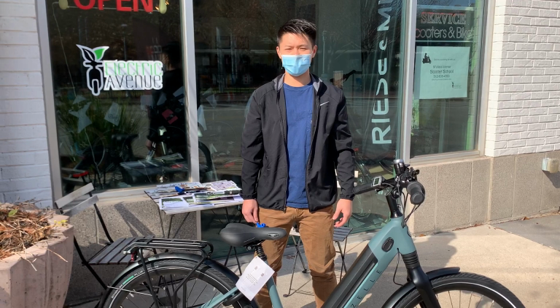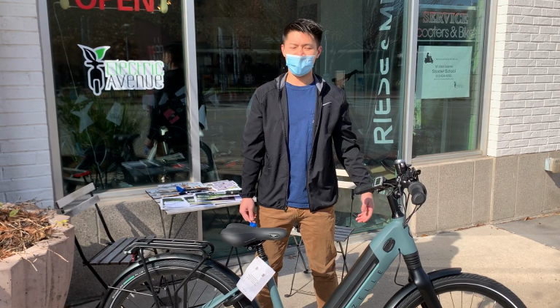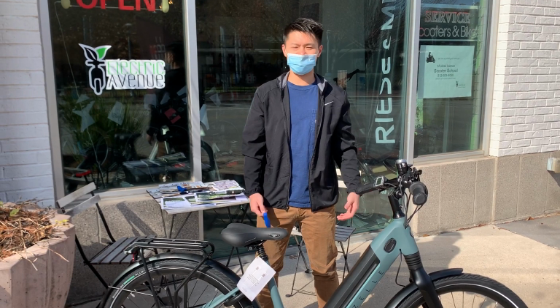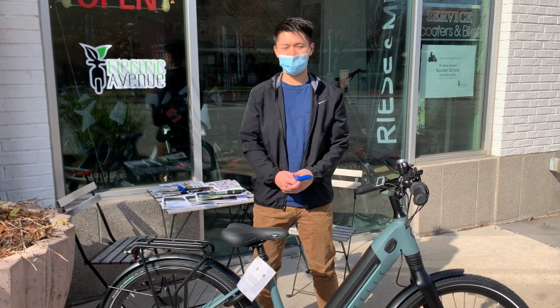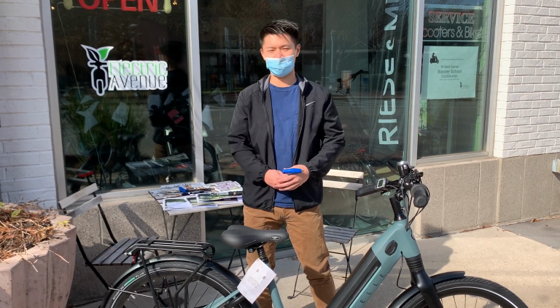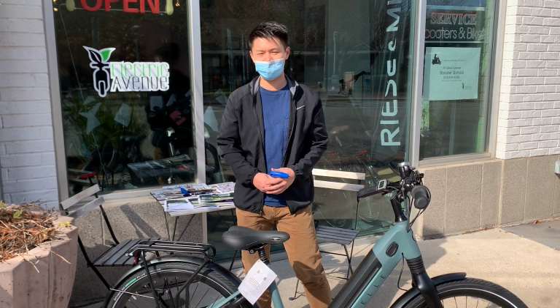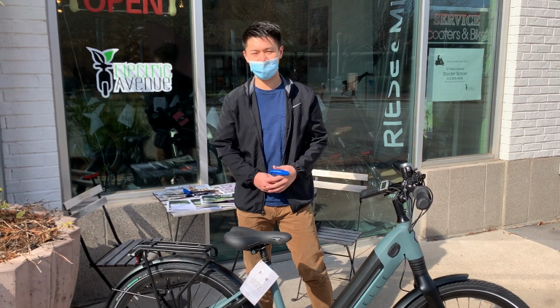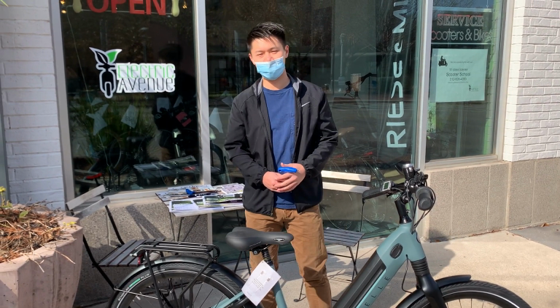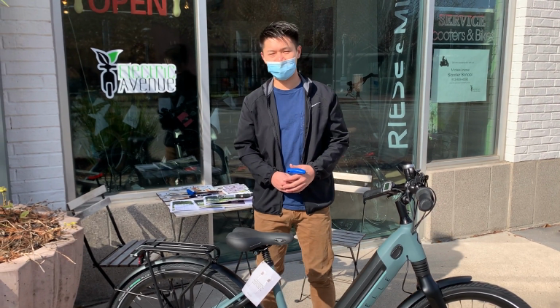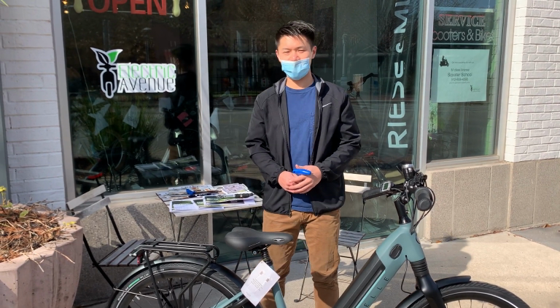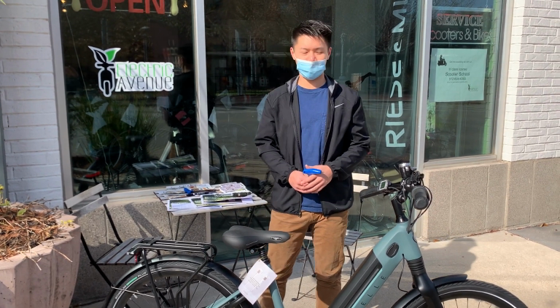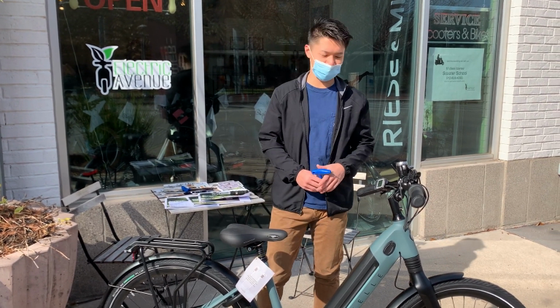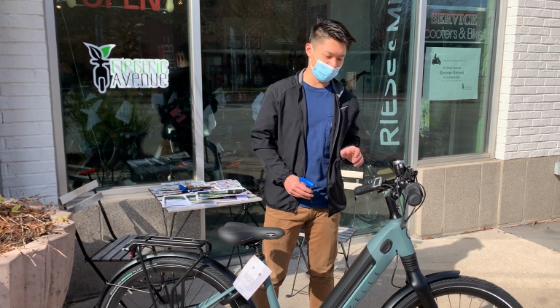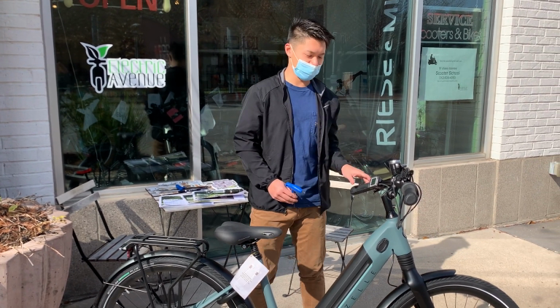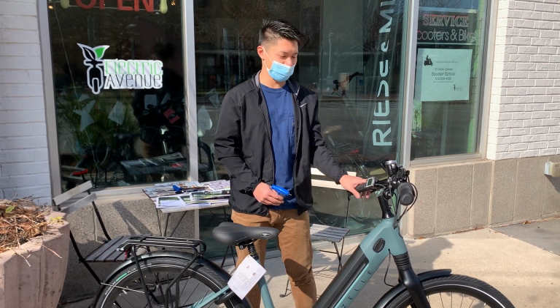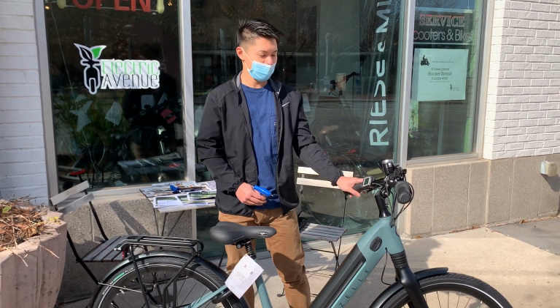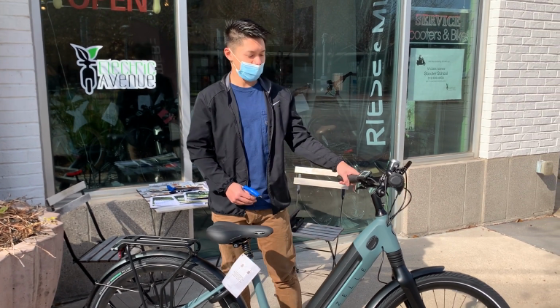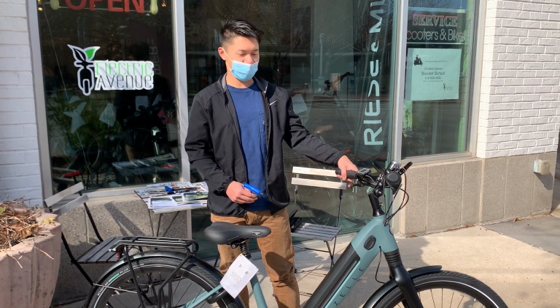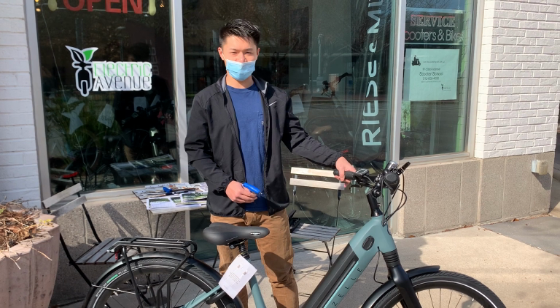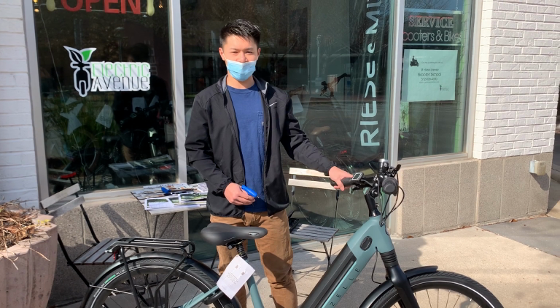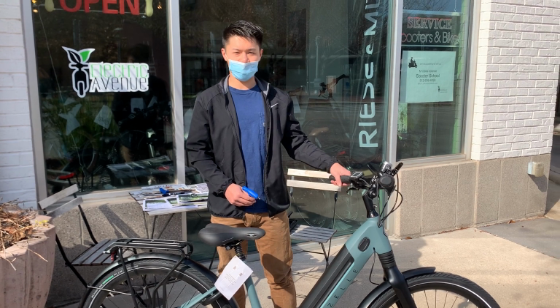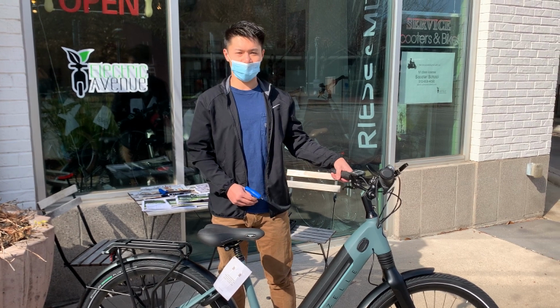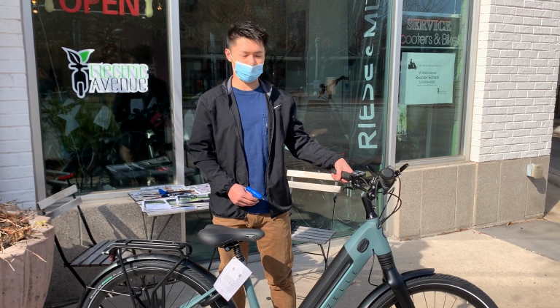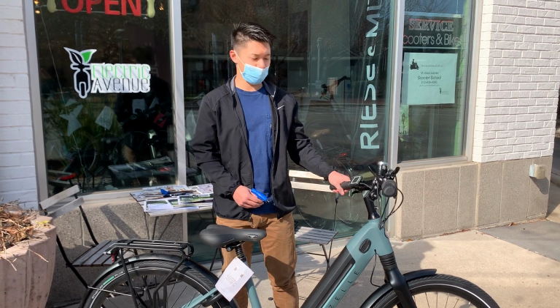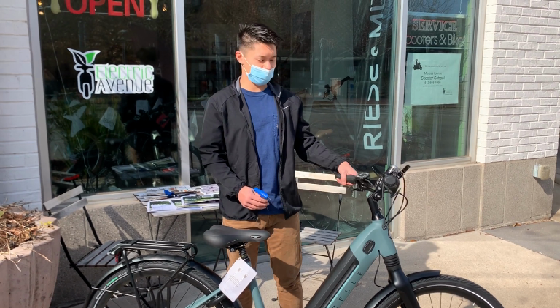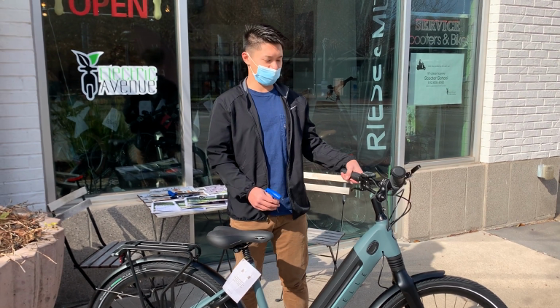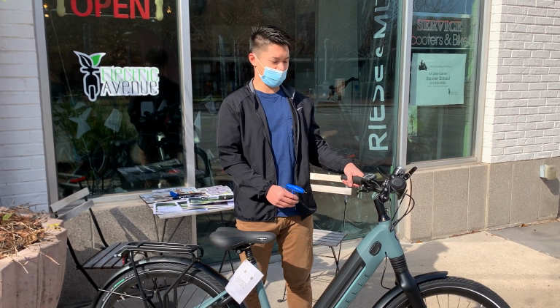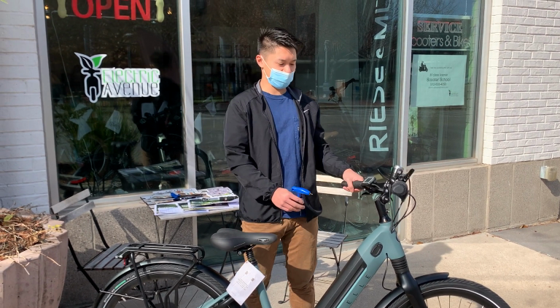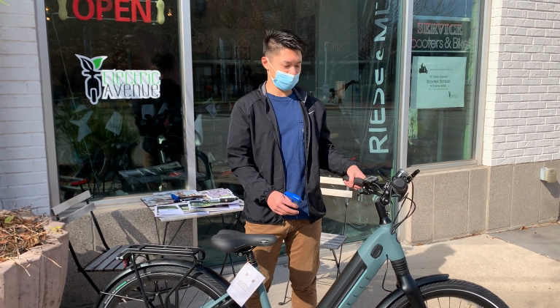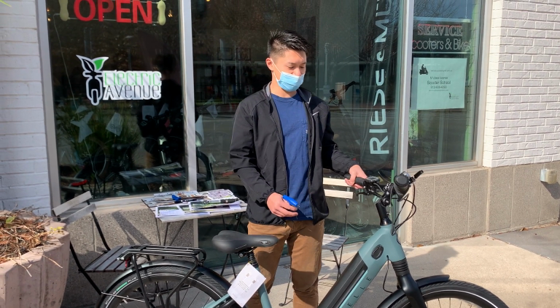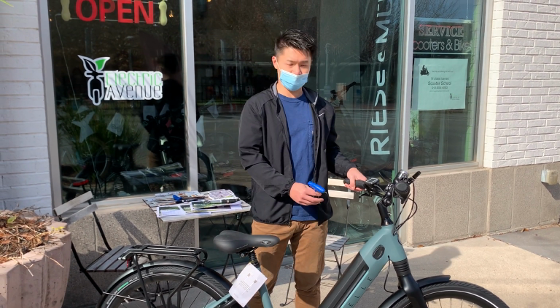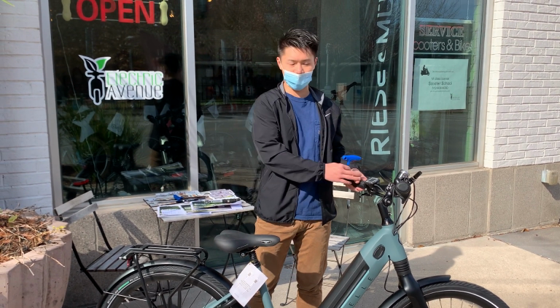Hi, this is Martin here with Electric Avenue and today I'm going to show you how to change your handlebar angle with respect to yourself and the bike.